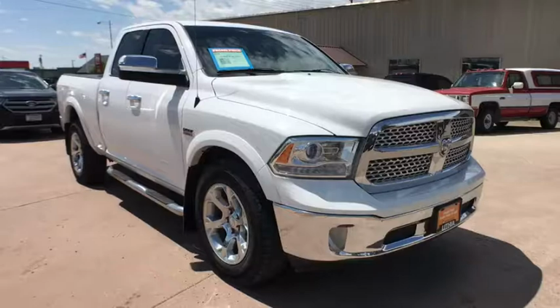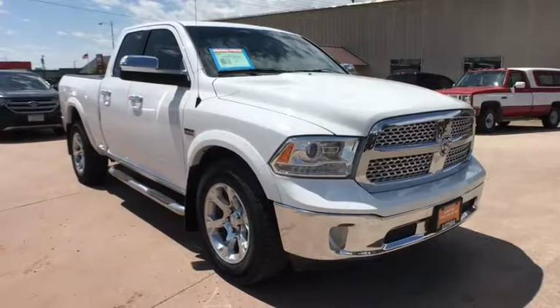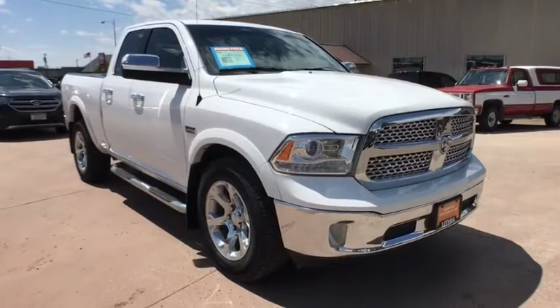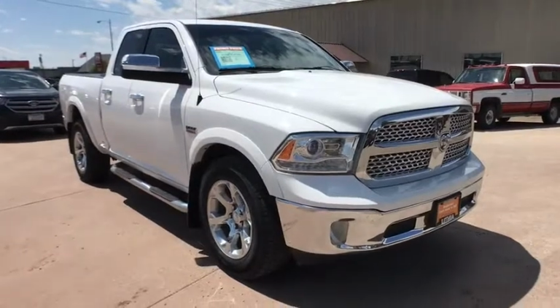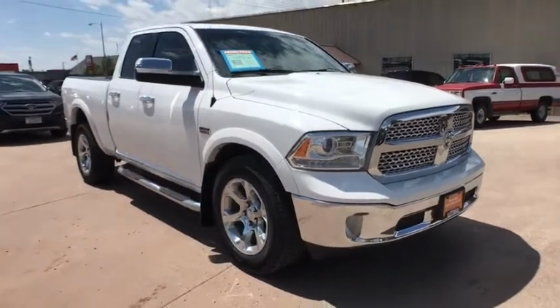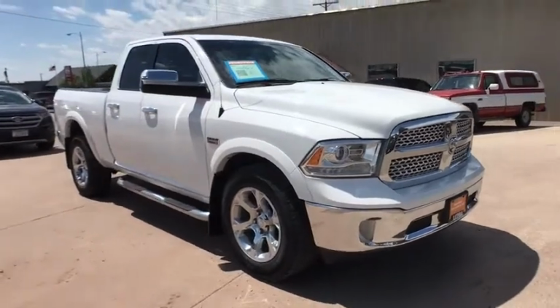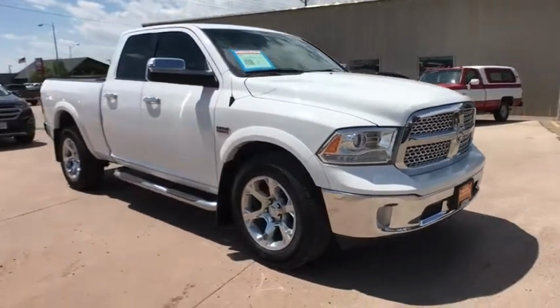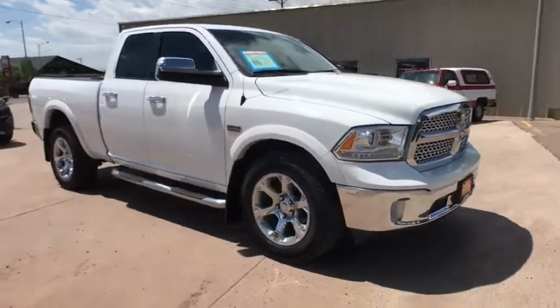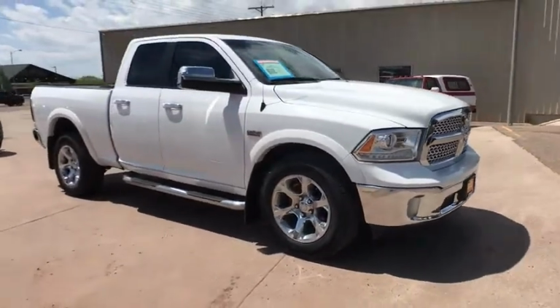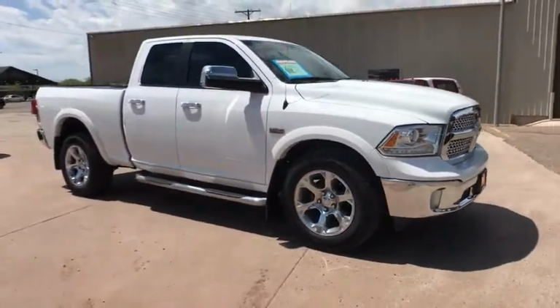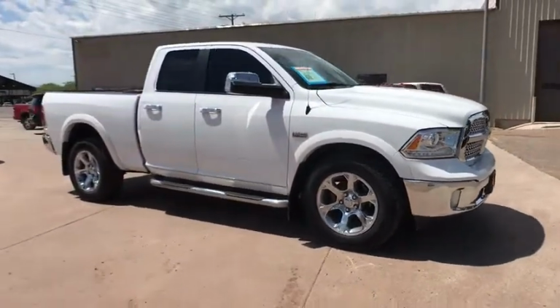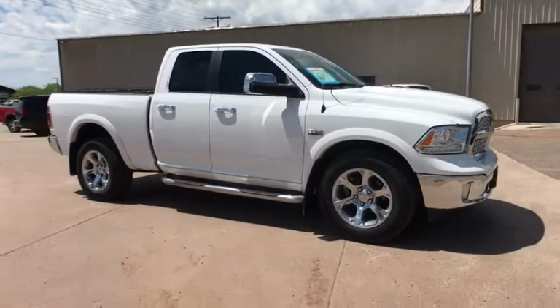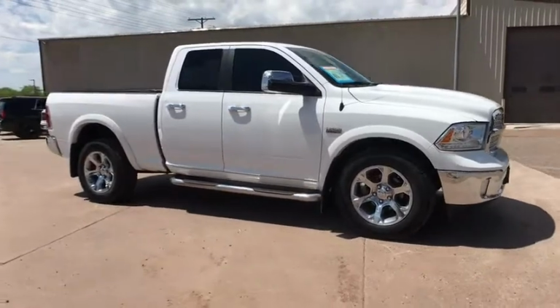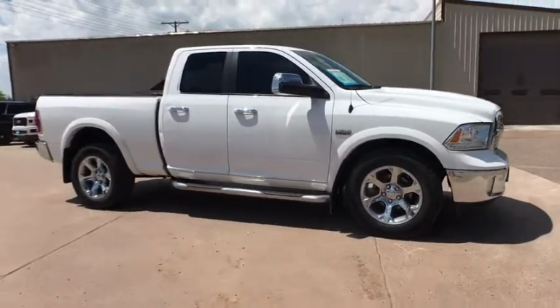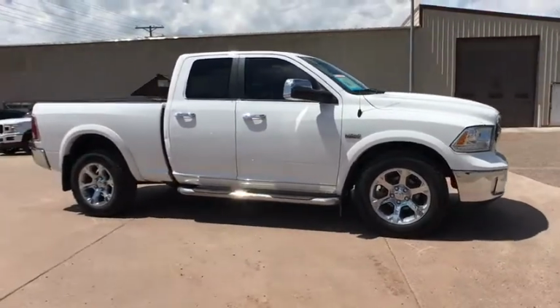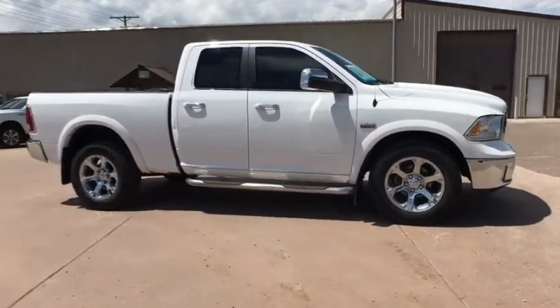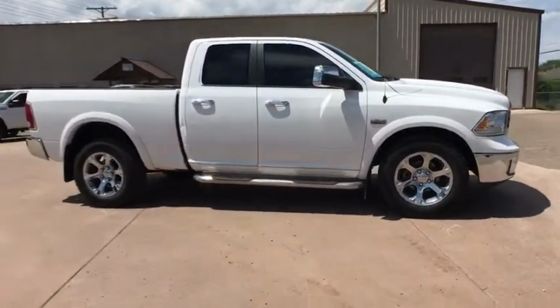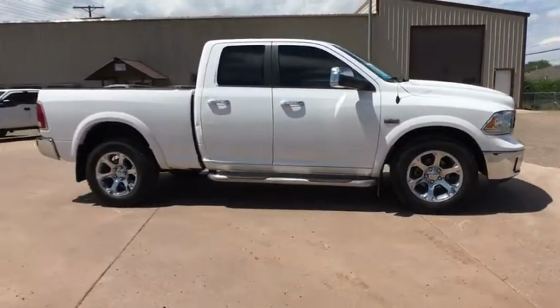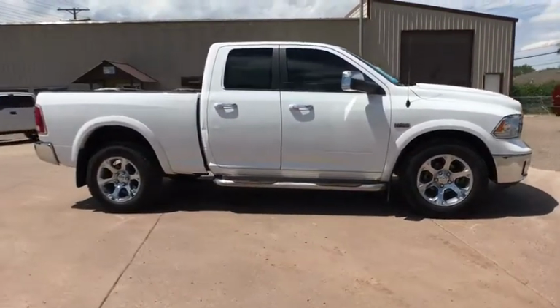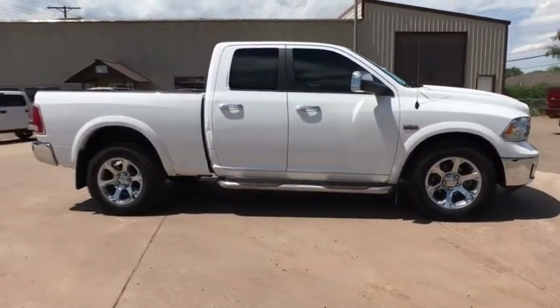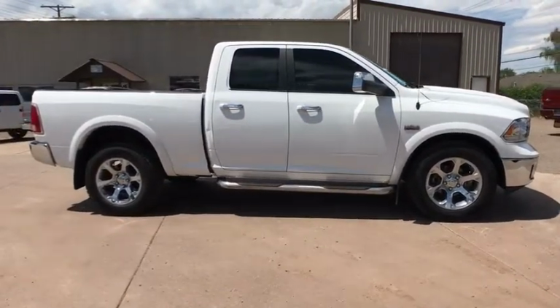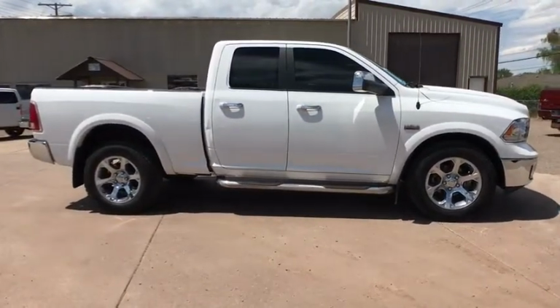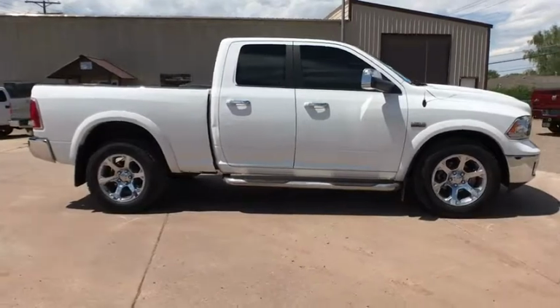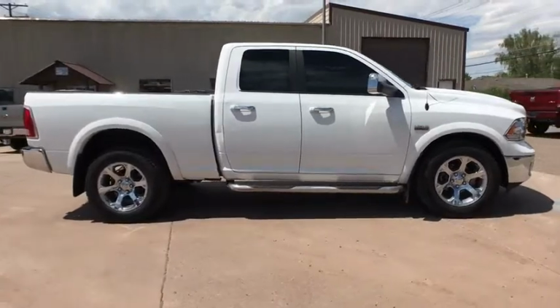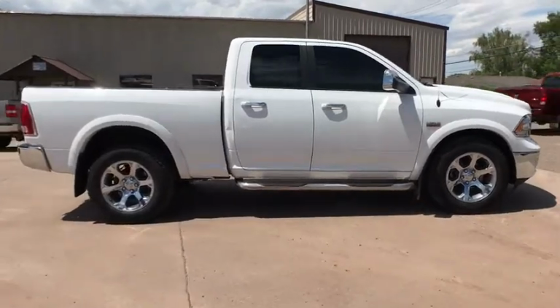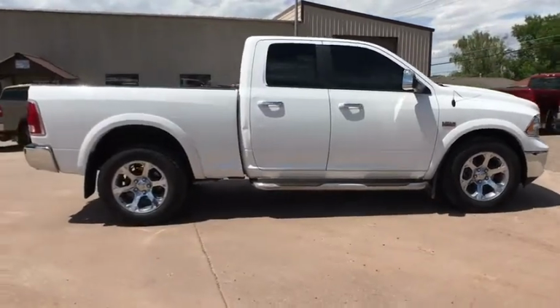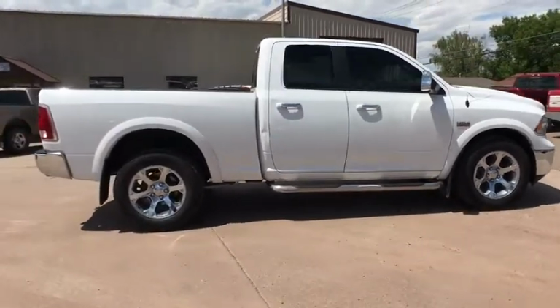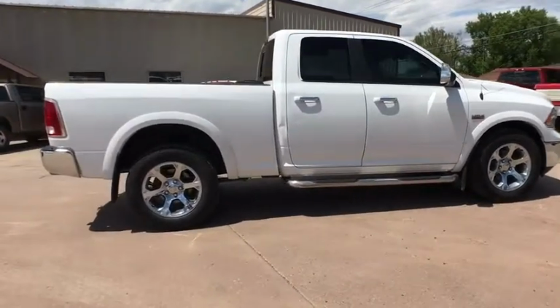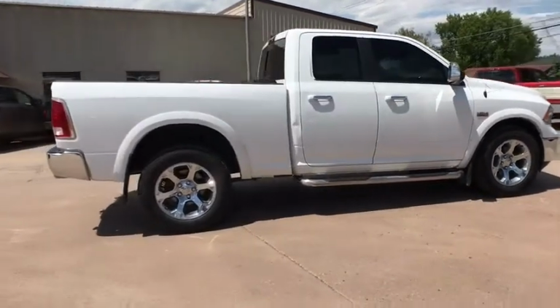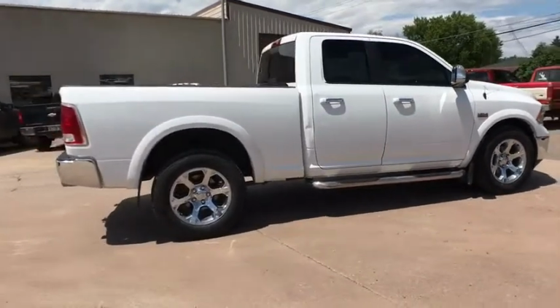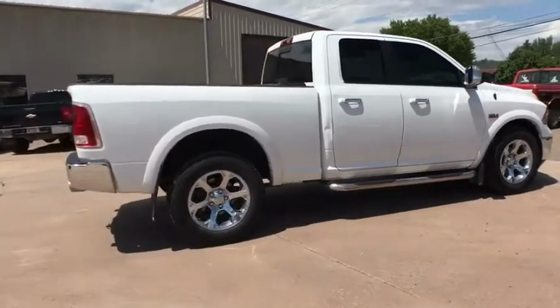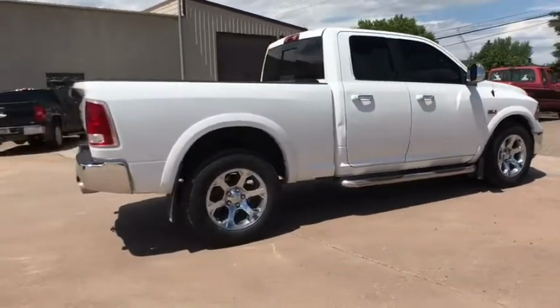Come test drive the 2014 Ram 1500. Ram 1500 went against the Chevrolet Silverado, Ford F-150, and Toyota Tundra, which are all excellent trucks in their own right. The Ram took home the prize for its well-rounded strength.